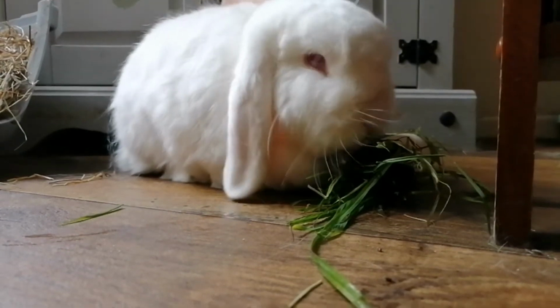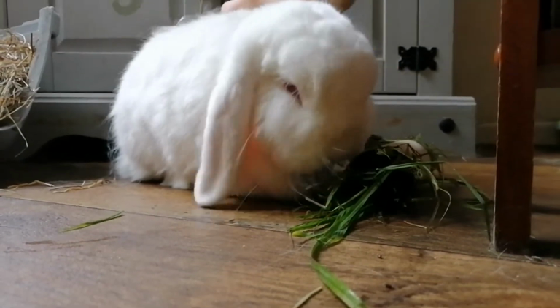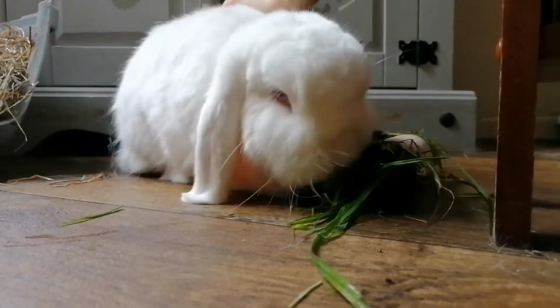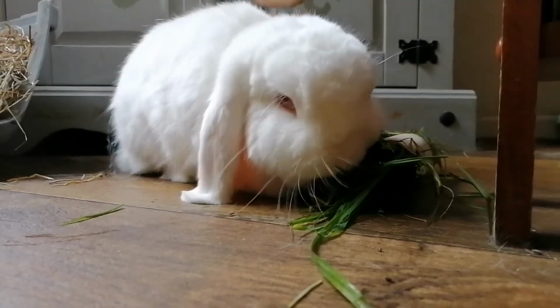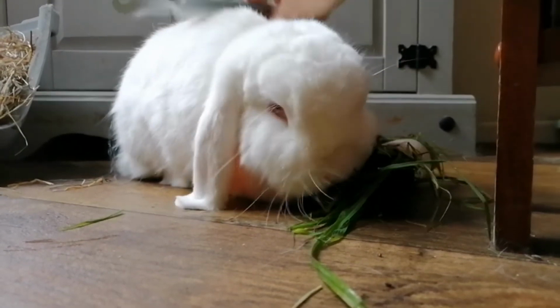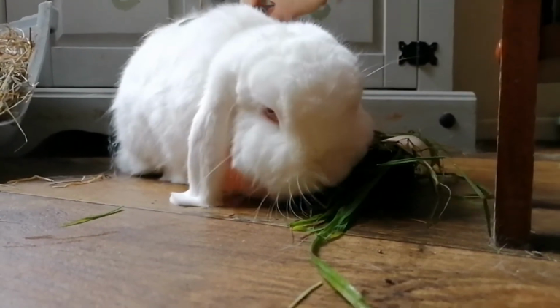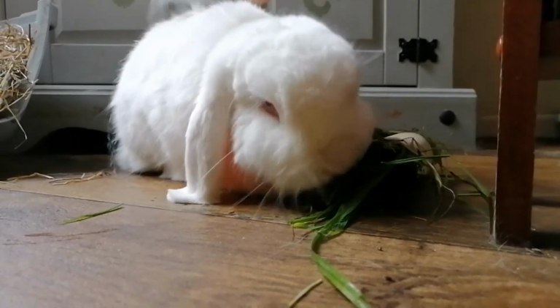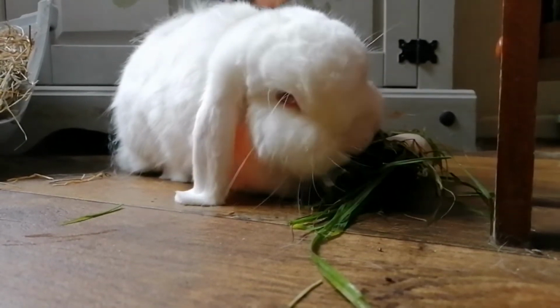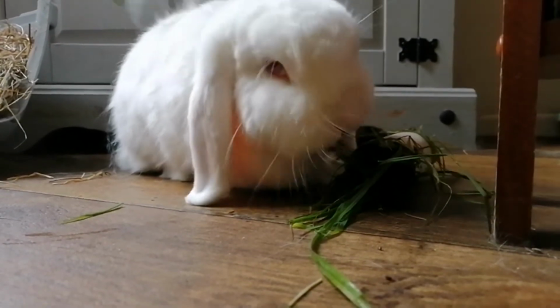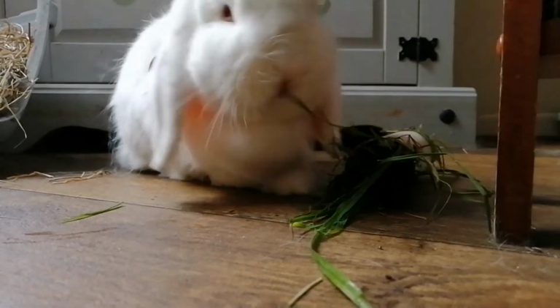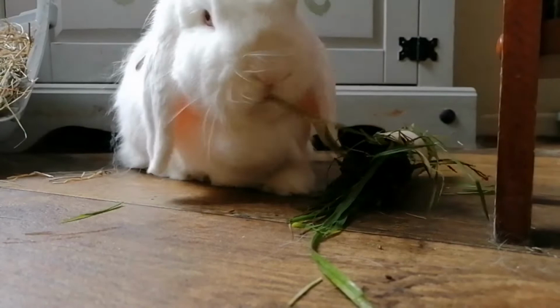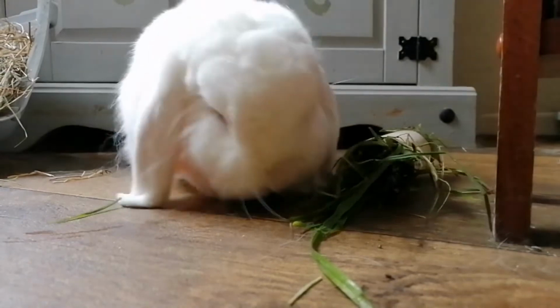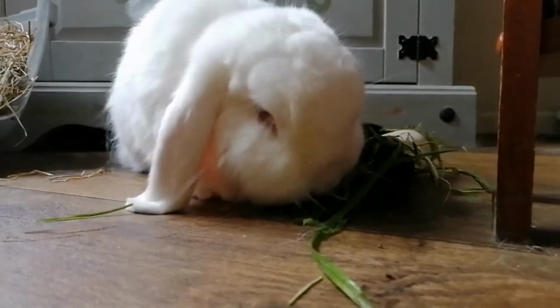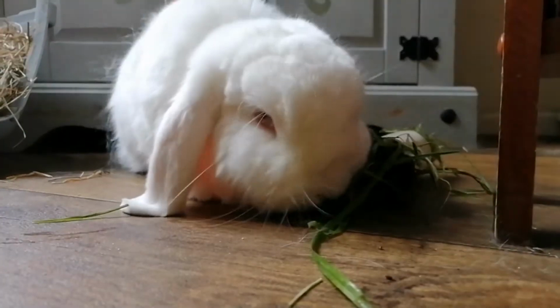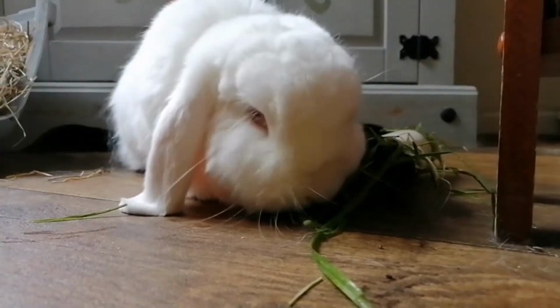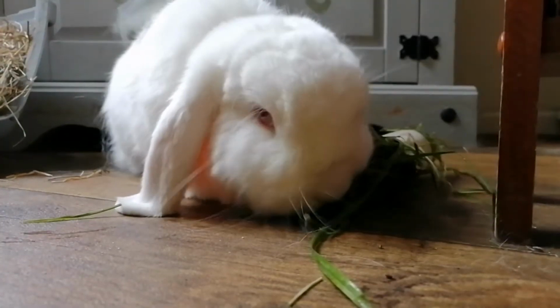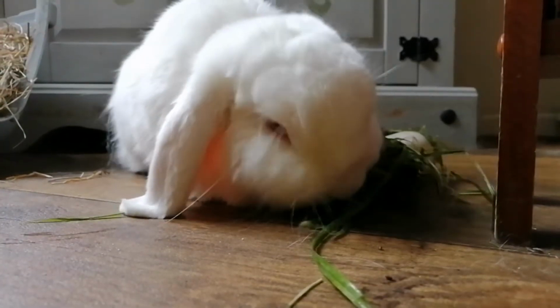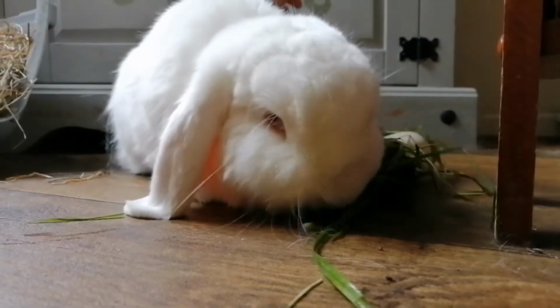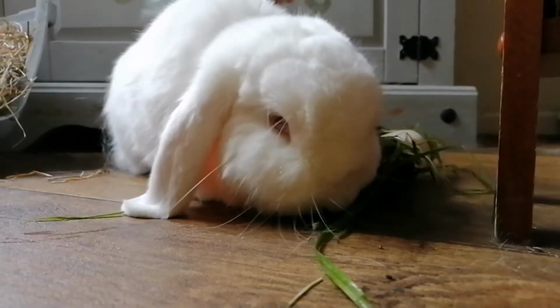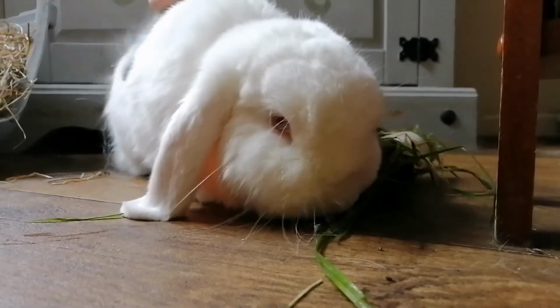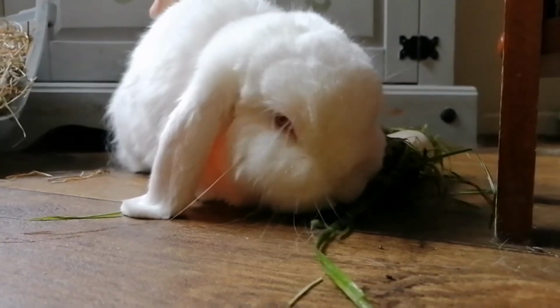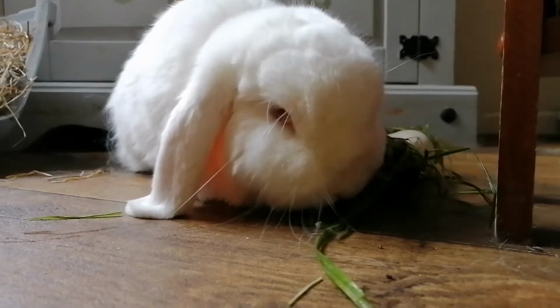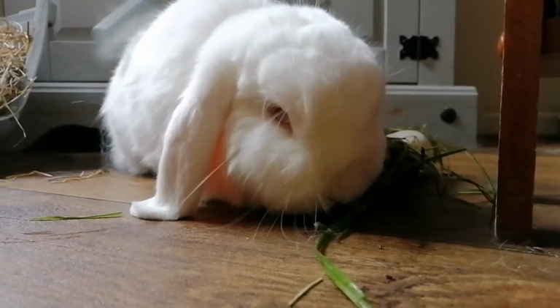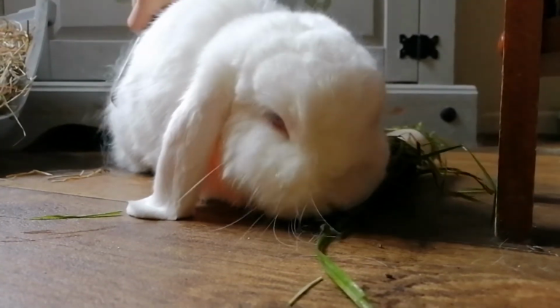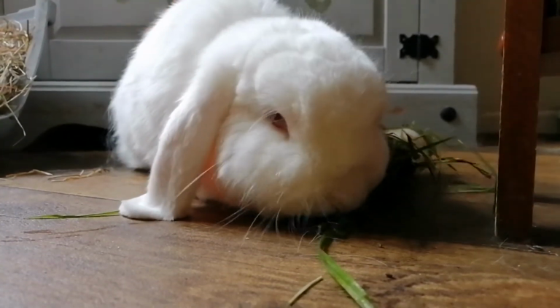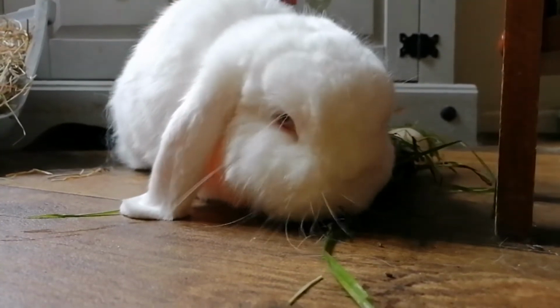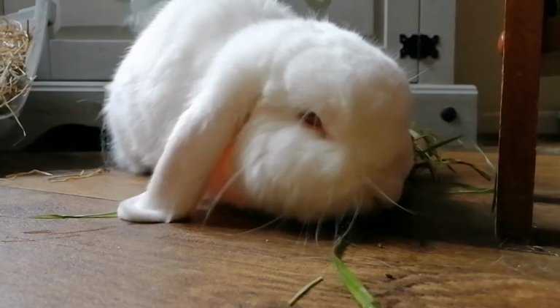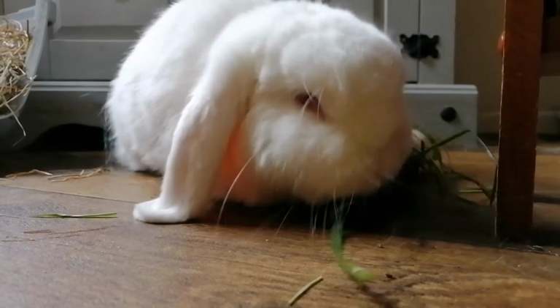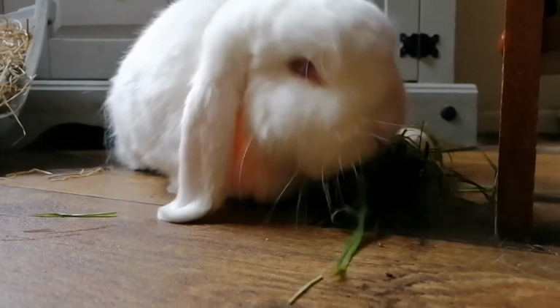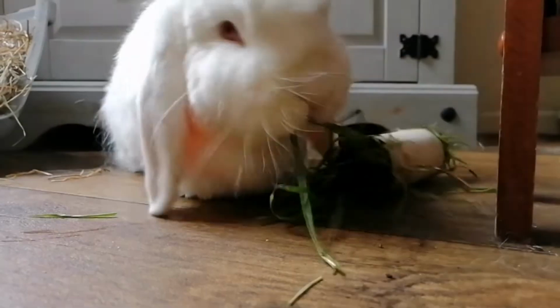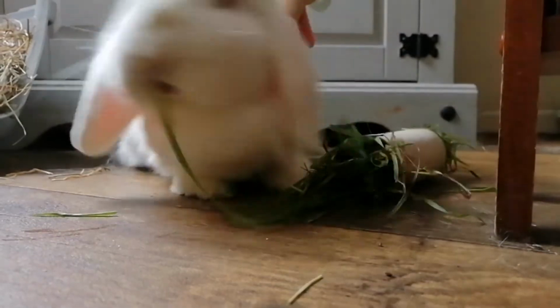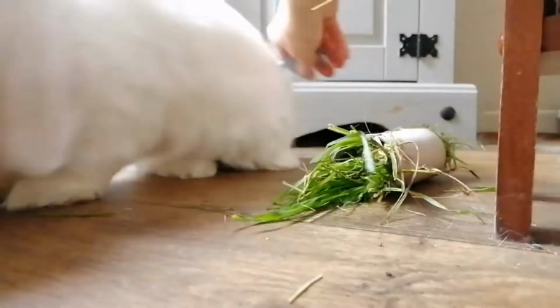When doing any kind of husbandry routine or when having to handle an animal, especially bunnies, I like to make the experience as positive as possible, in turn decreasing any stress.